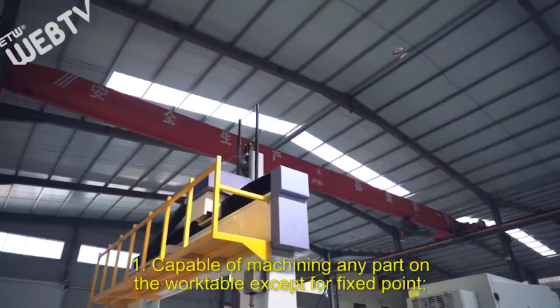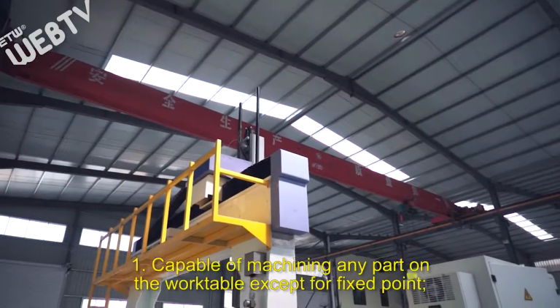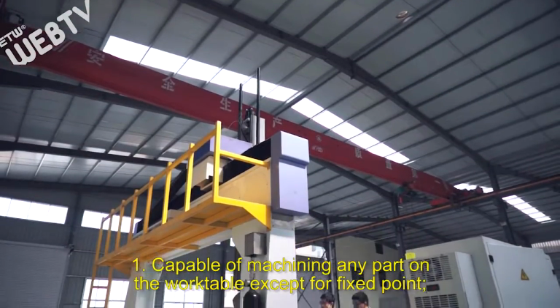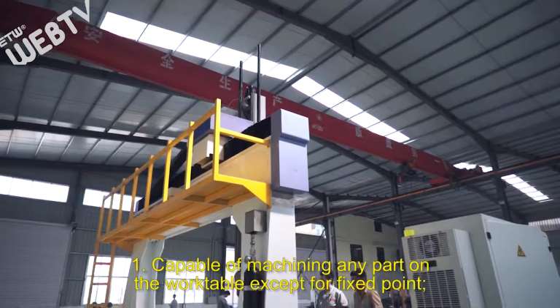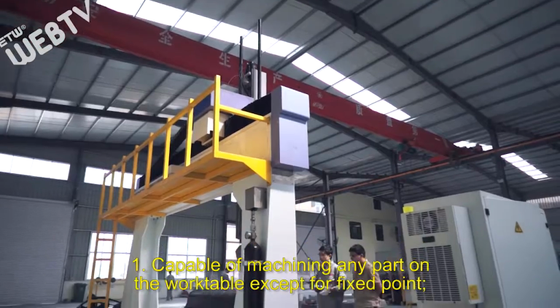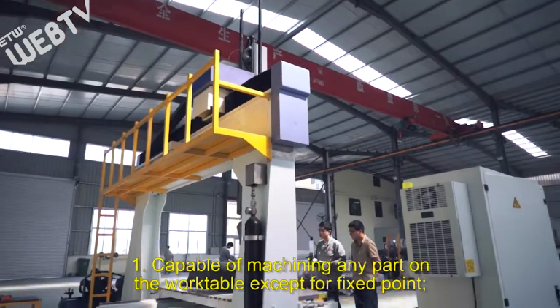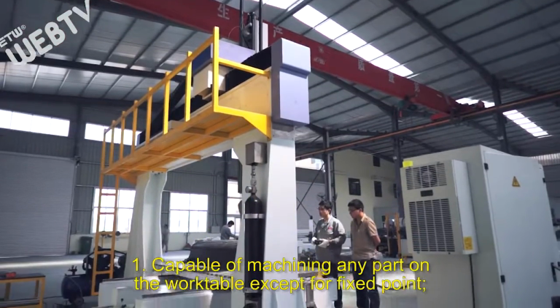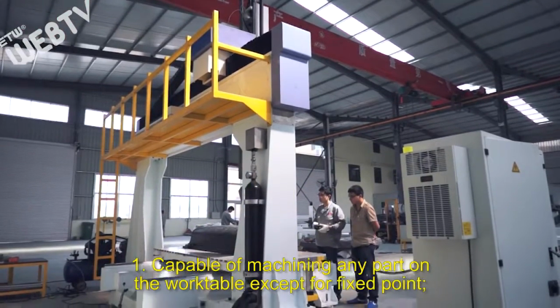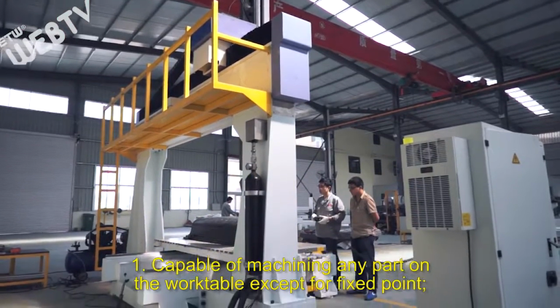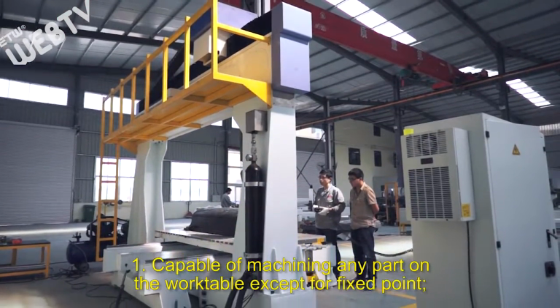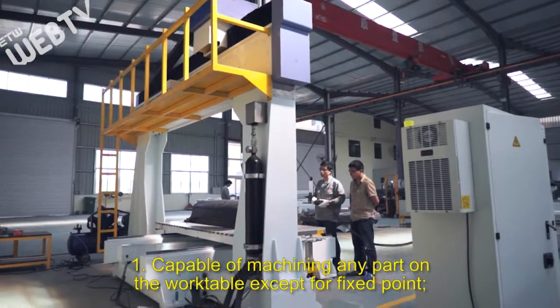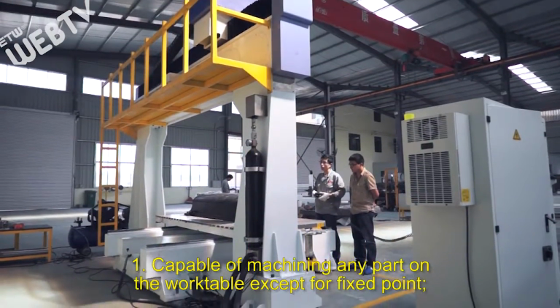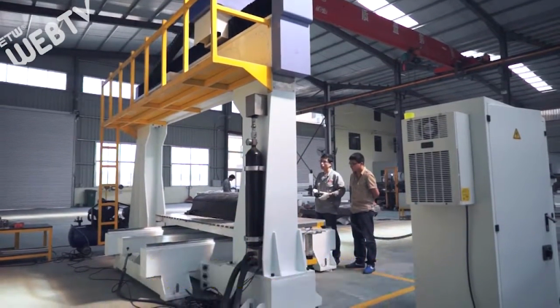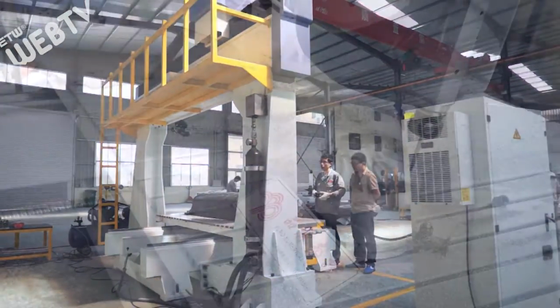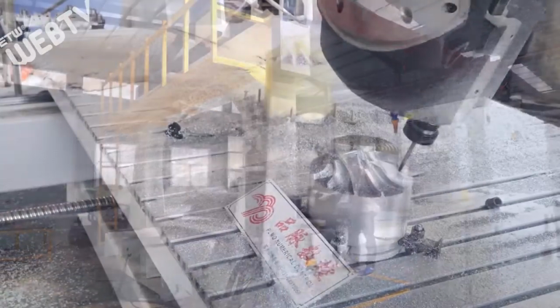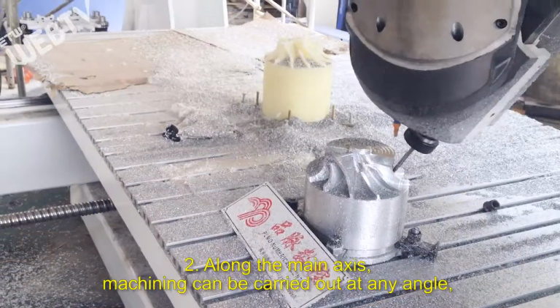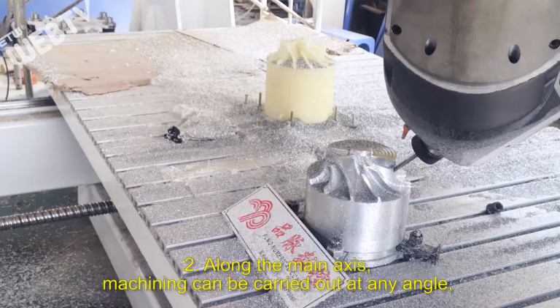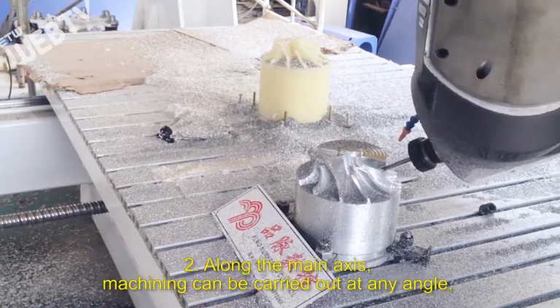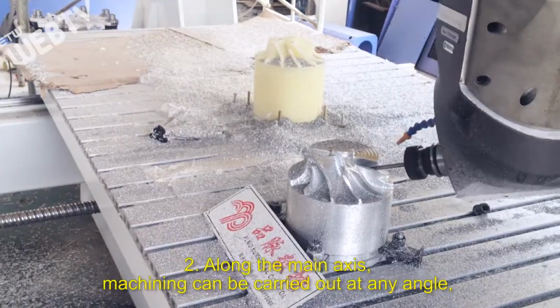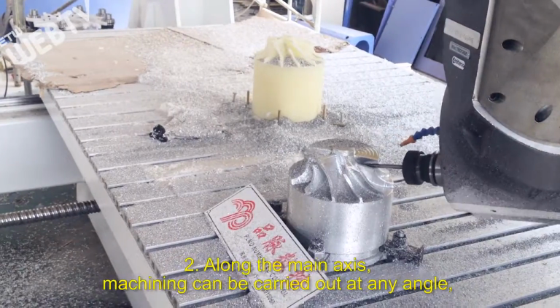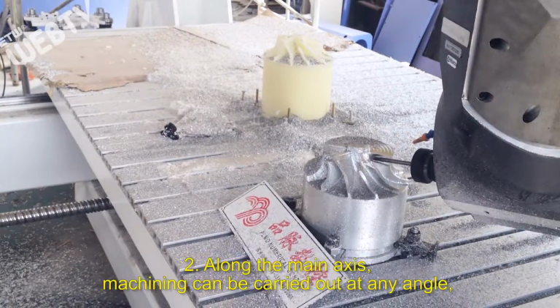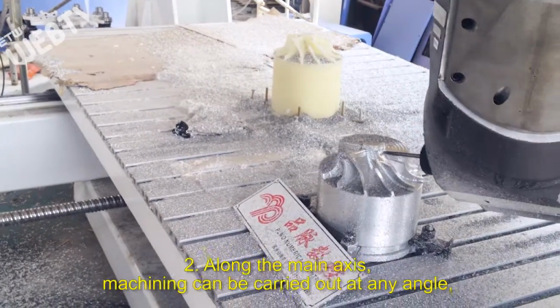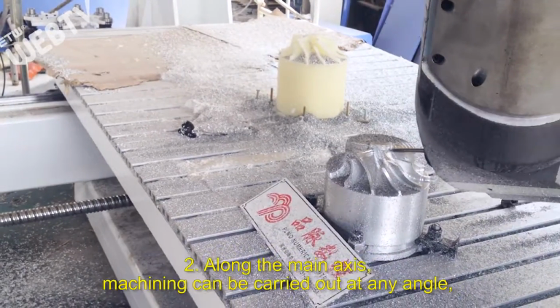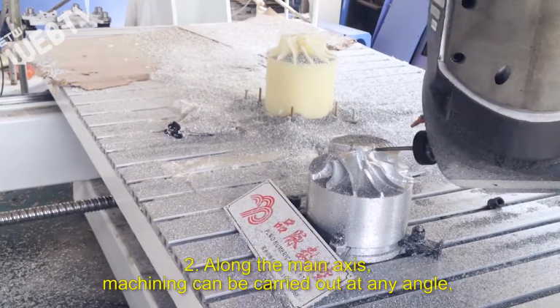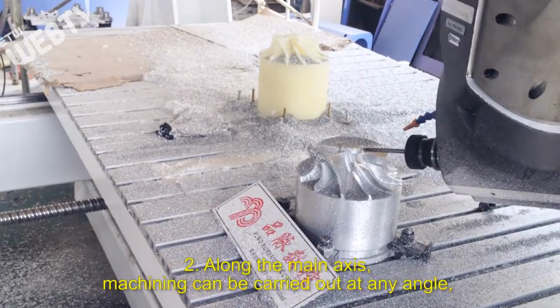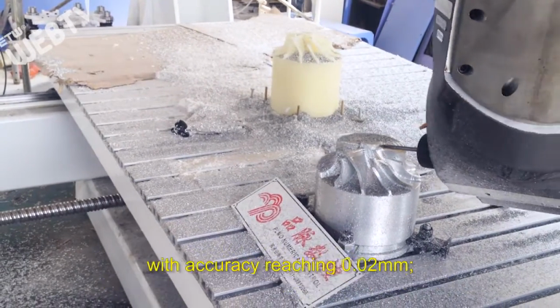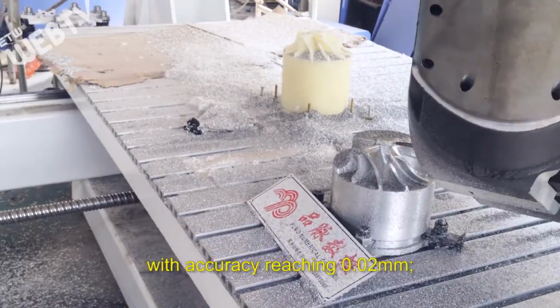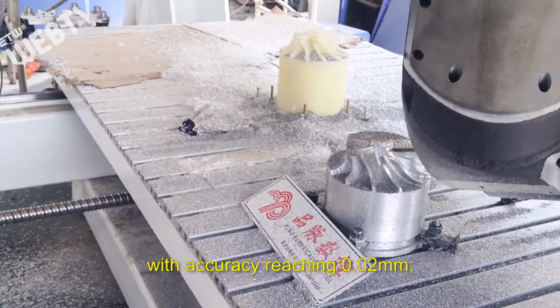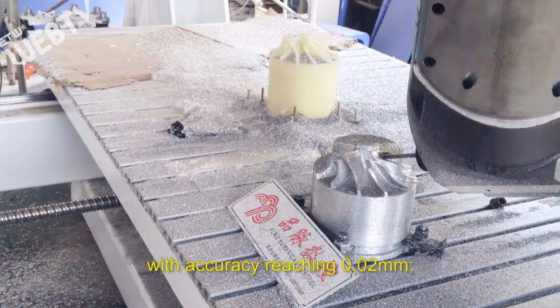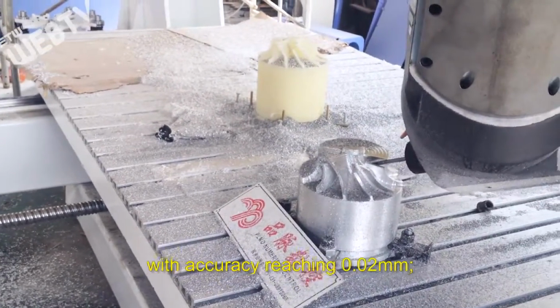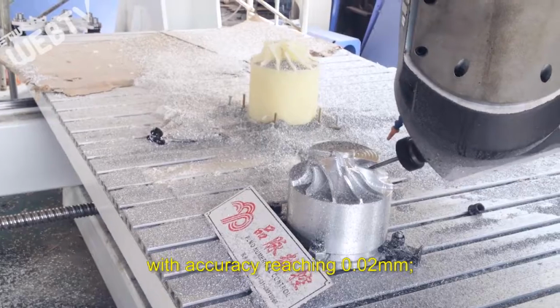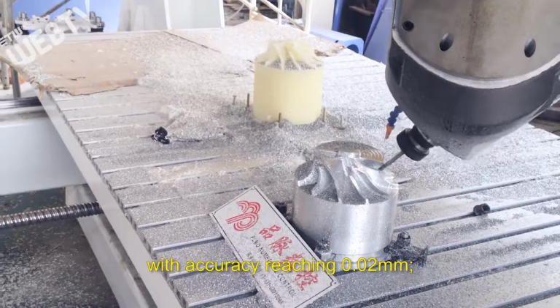One: capable of machining any part on the work table except for the fixed point. Two: along the main axis, machining can be carried out at any angle with accuracy reaching 0.02 mm.